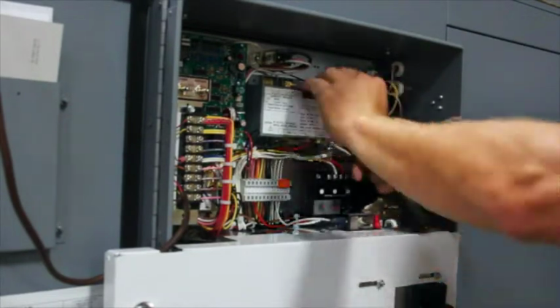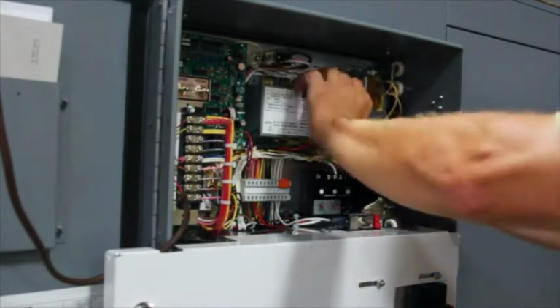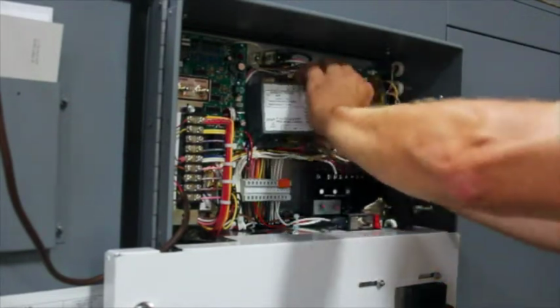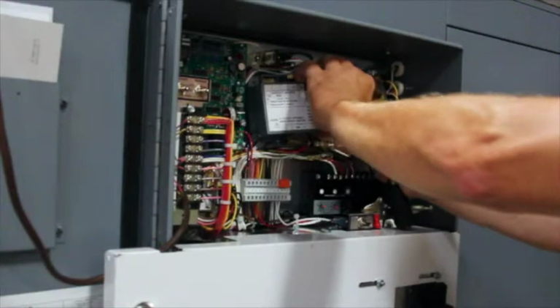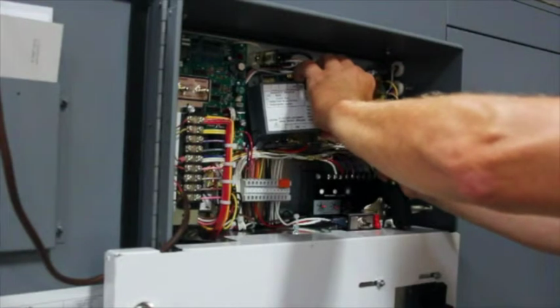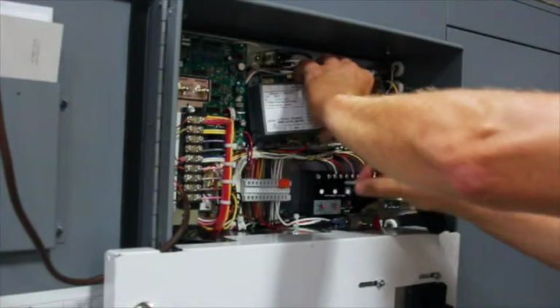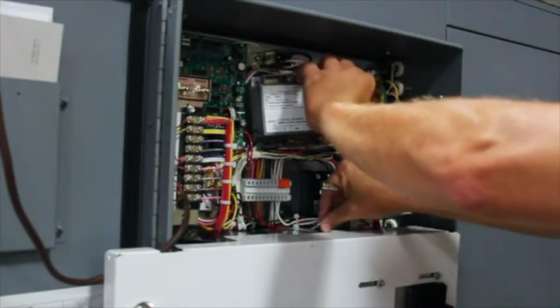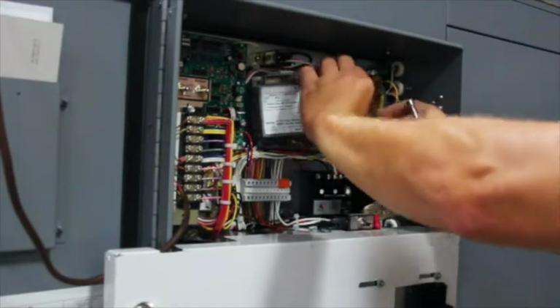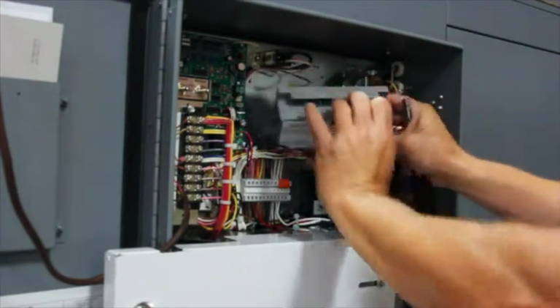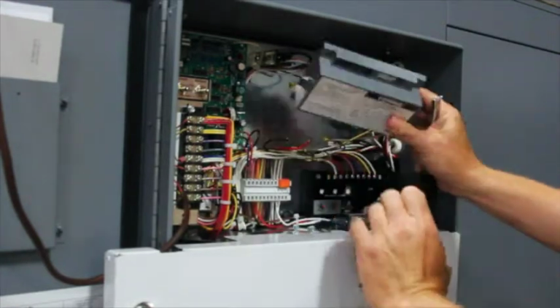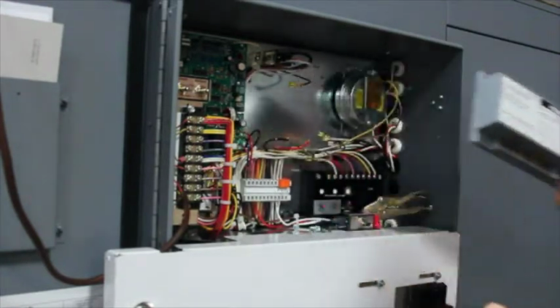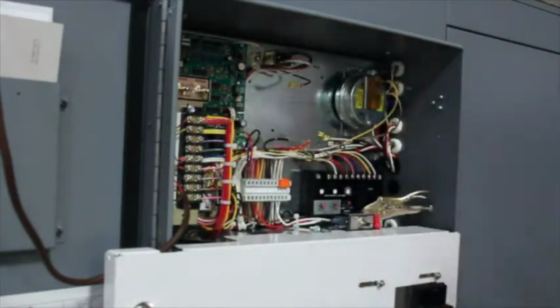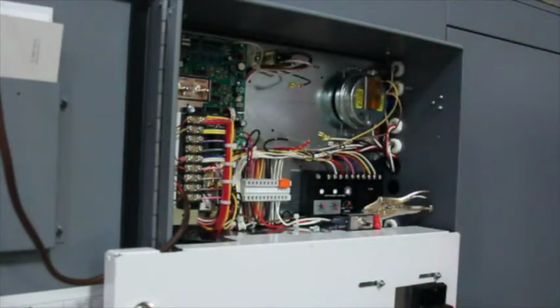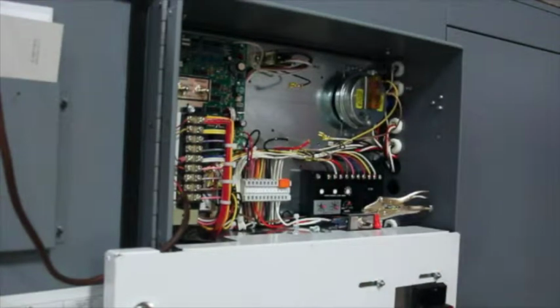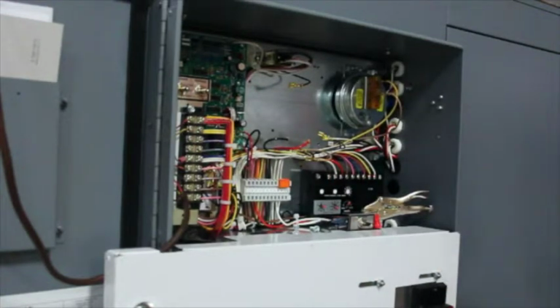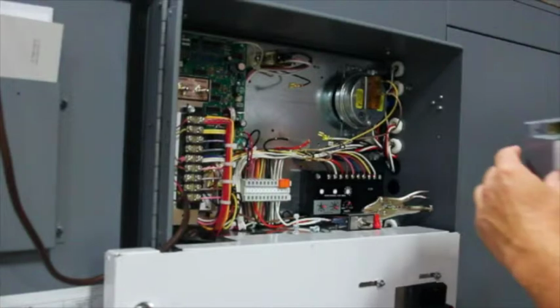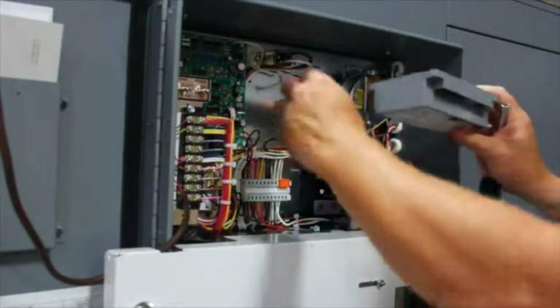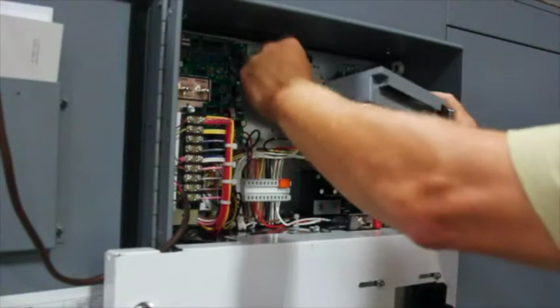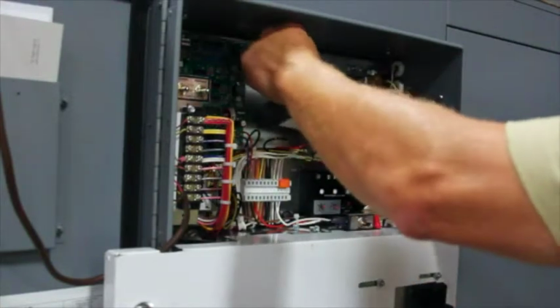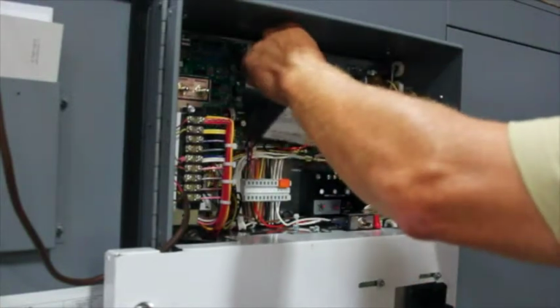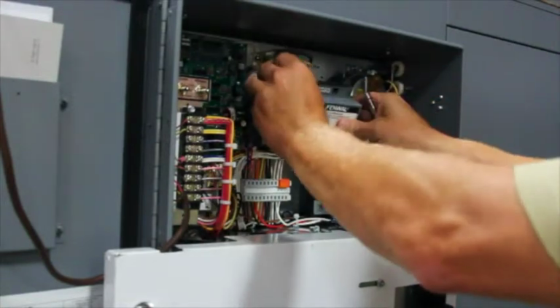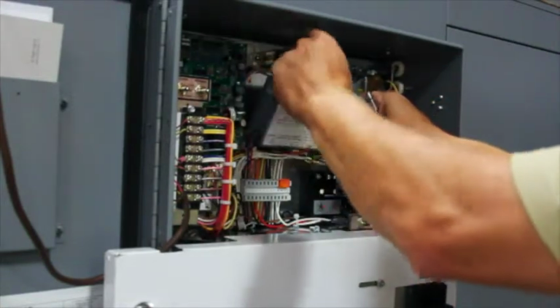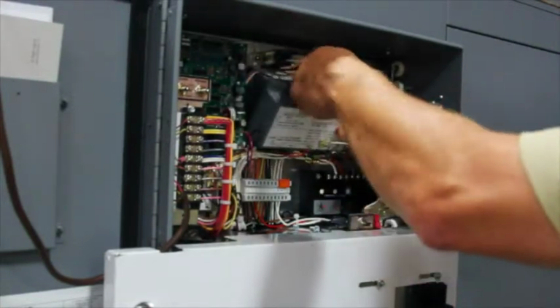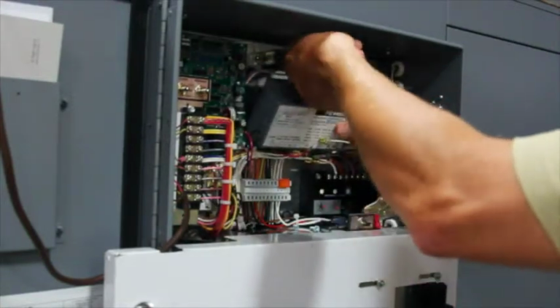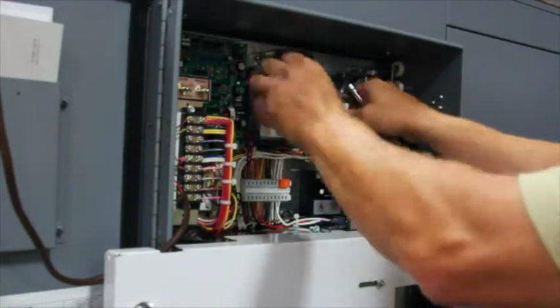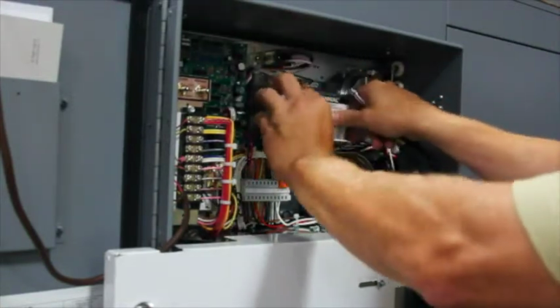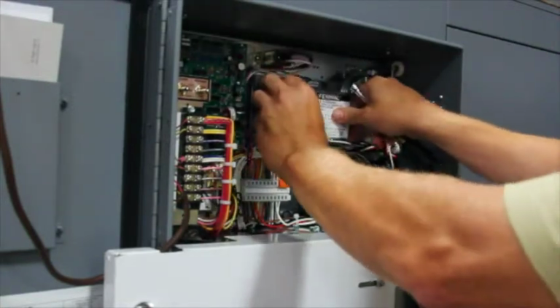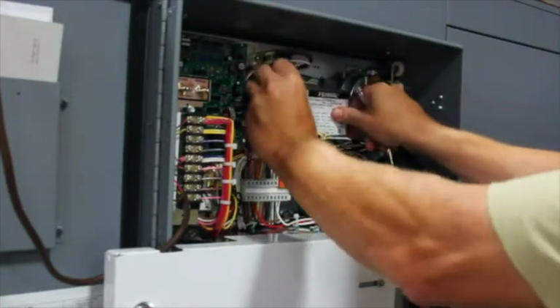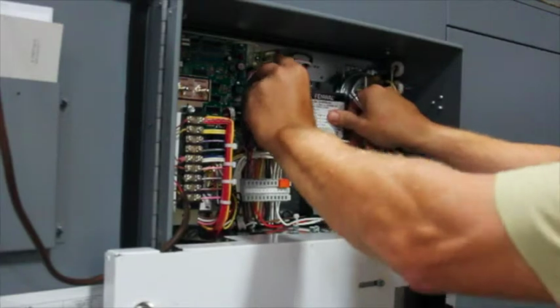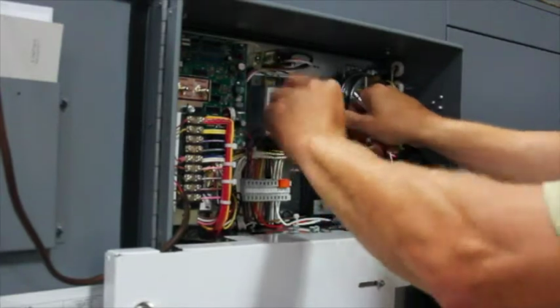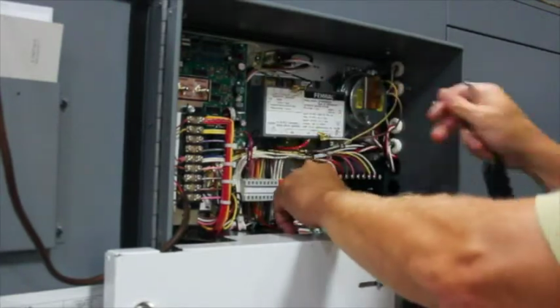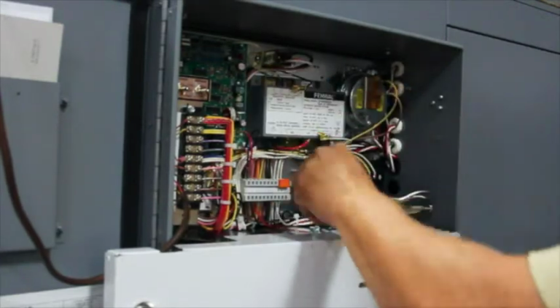Once the screws are removed, remove the original board and install the new board. Be careful not to pinch any wires behind the board prior to securing the screws.